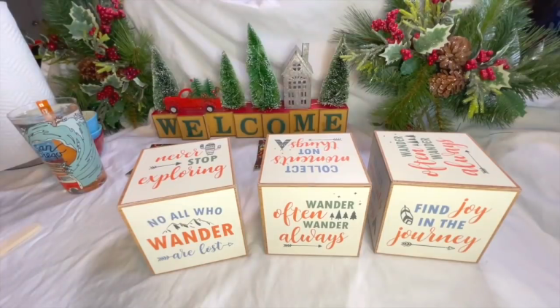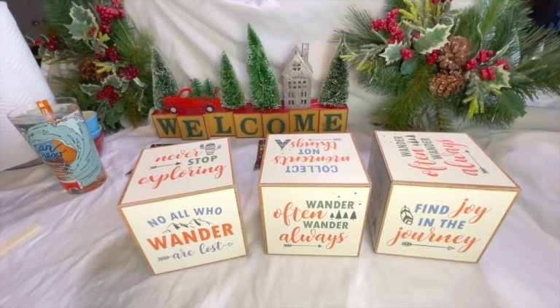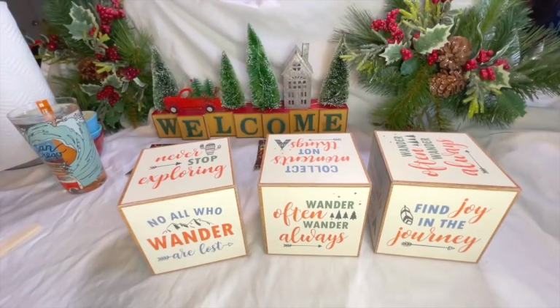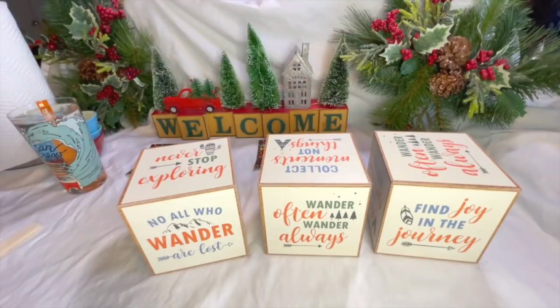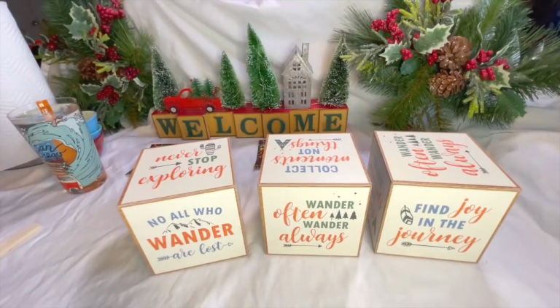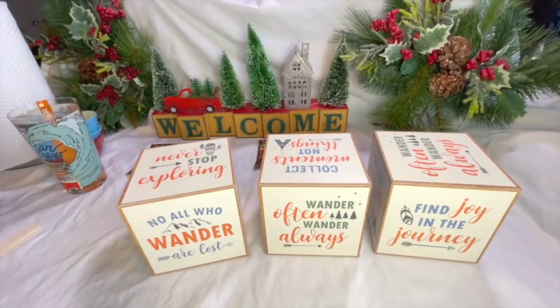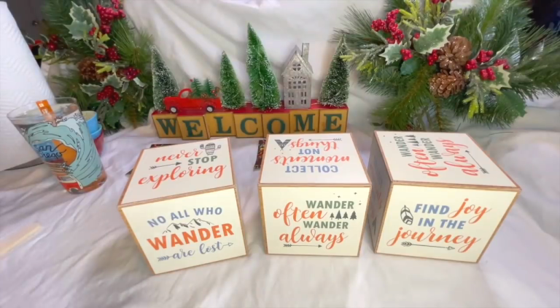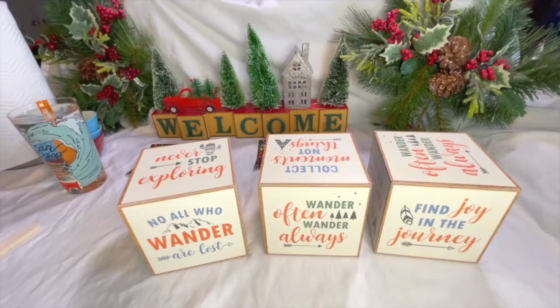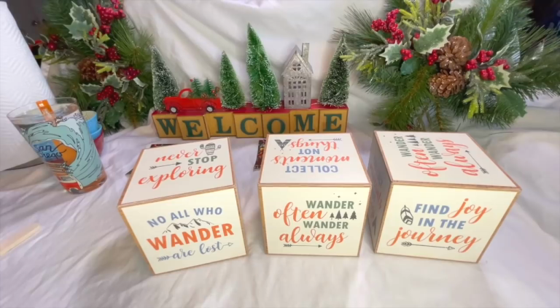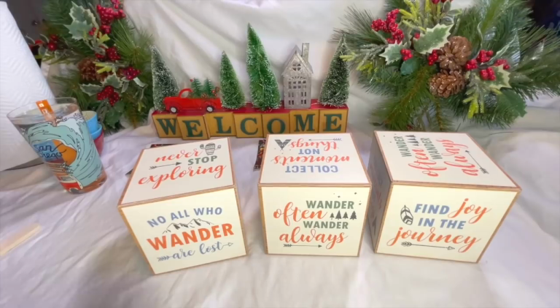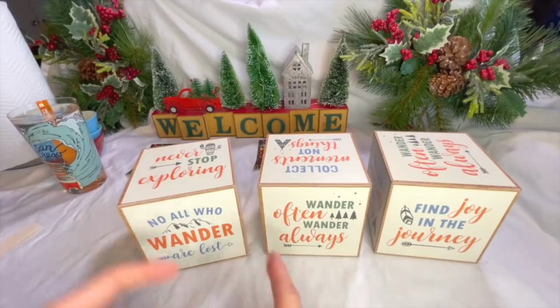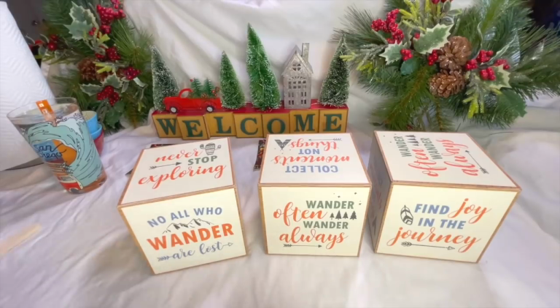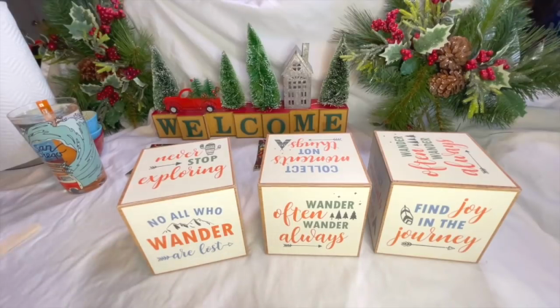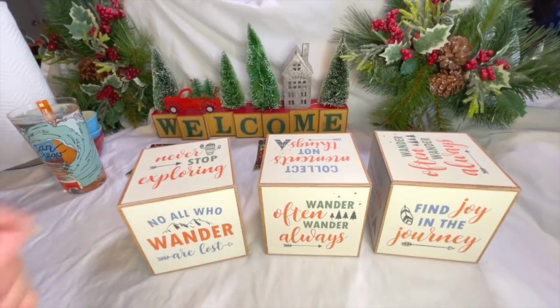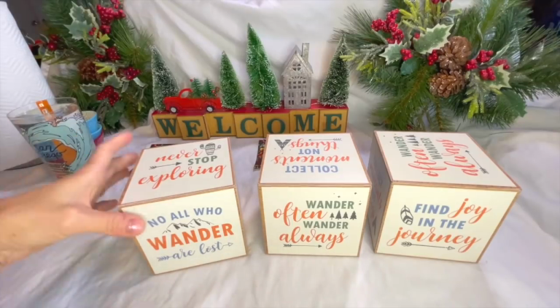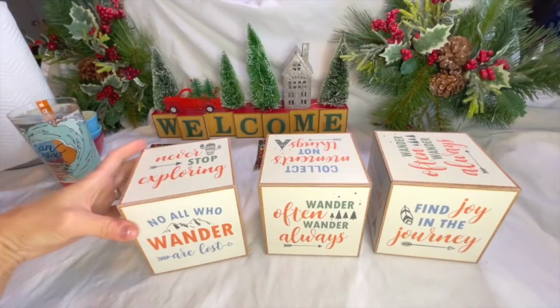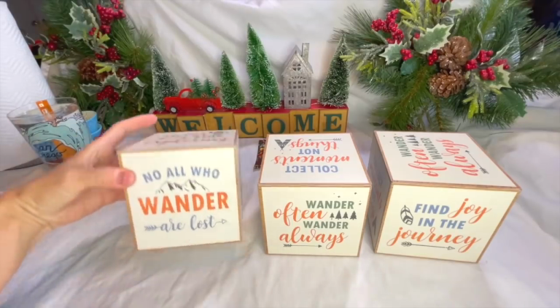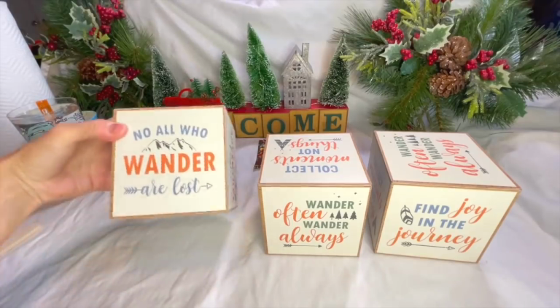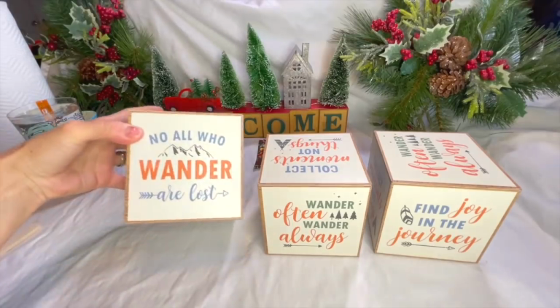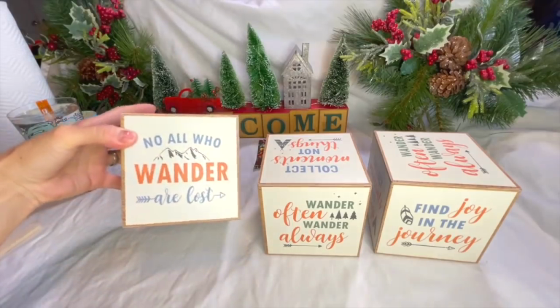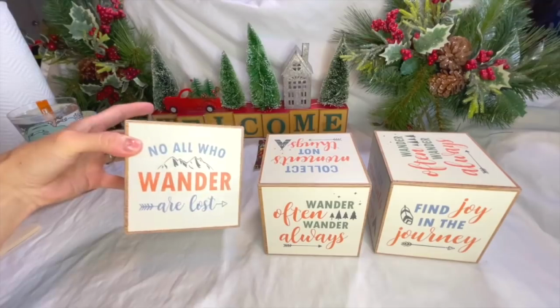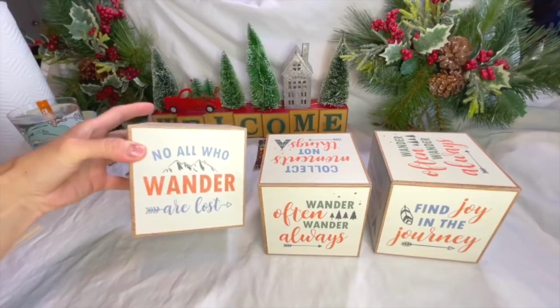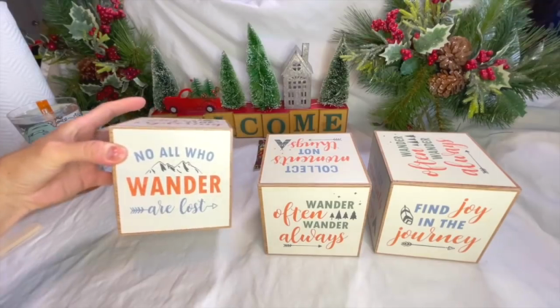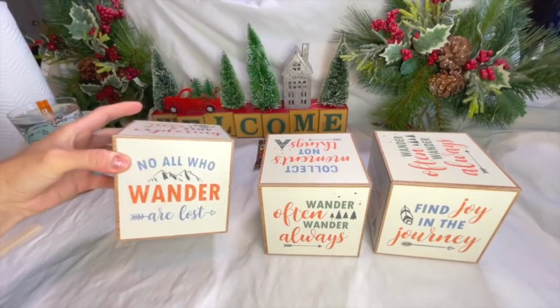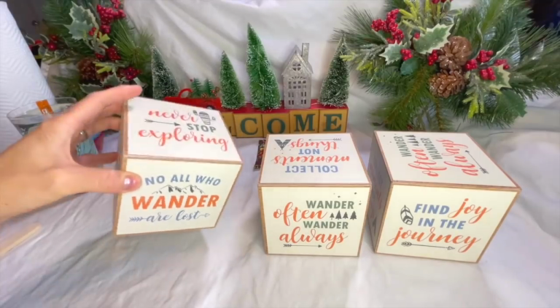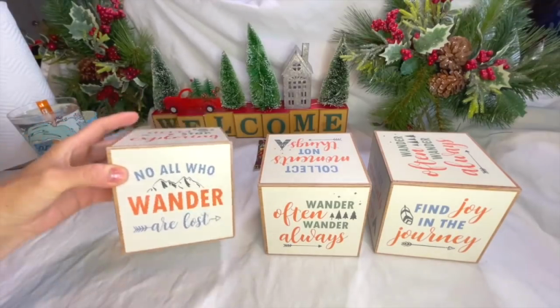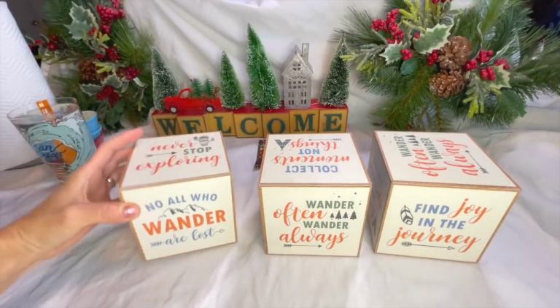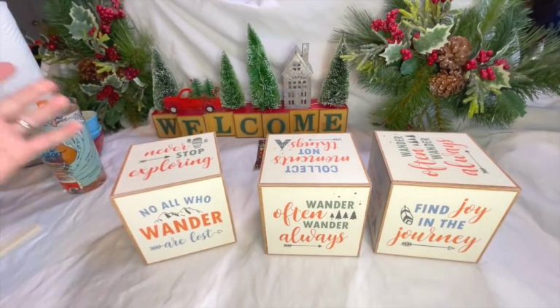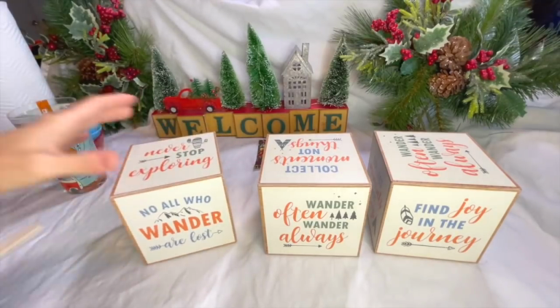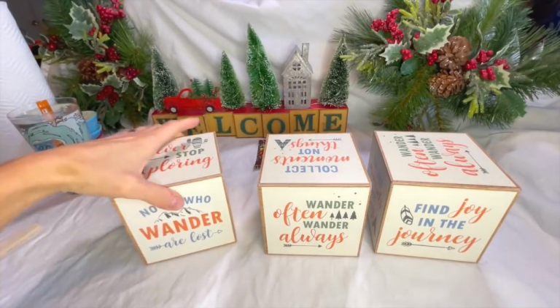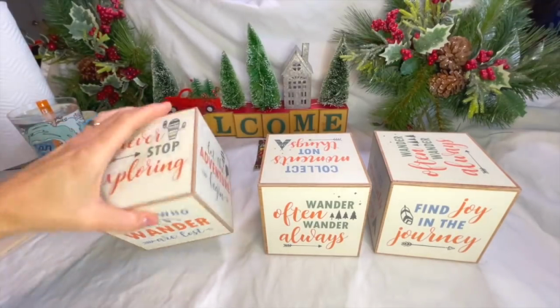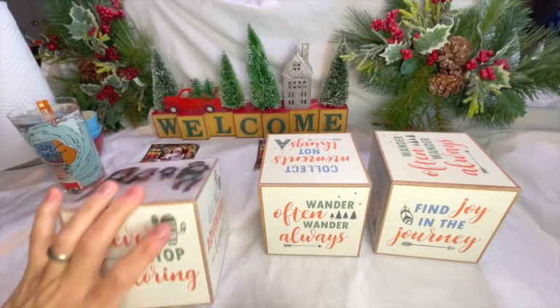I should have kept them all. I should have done one for Steve's mom, one for my mom, one for Steven. But I donated them, they're gone. I'm glad I found these in time though.